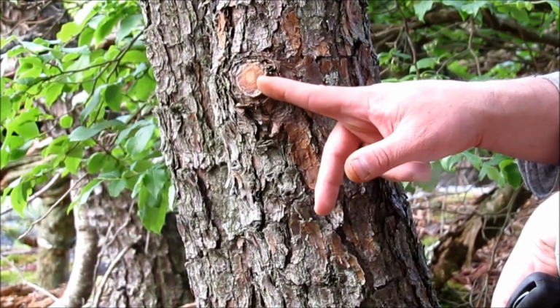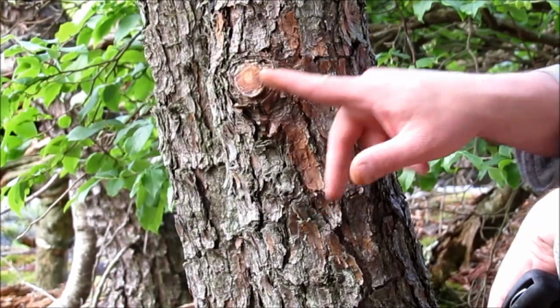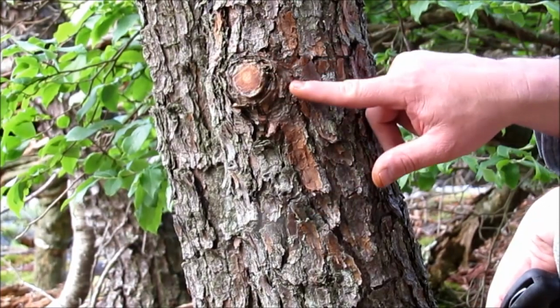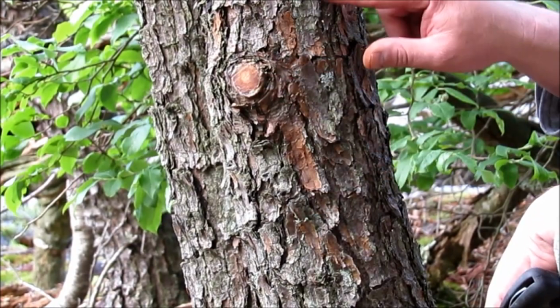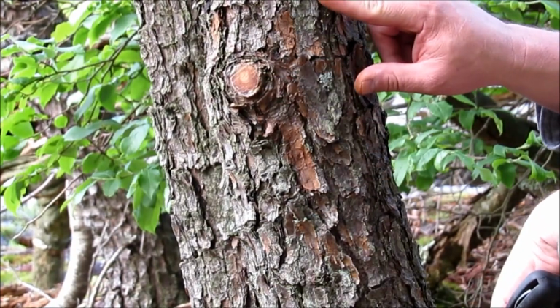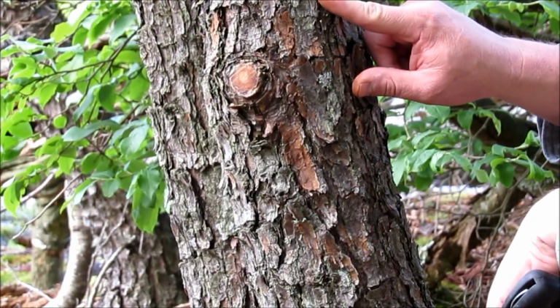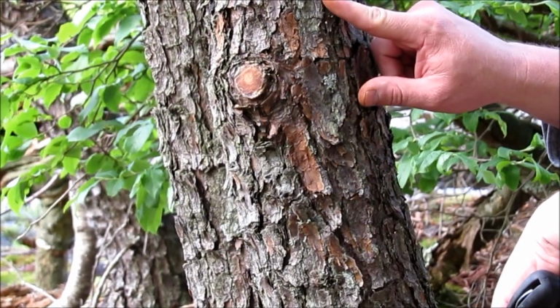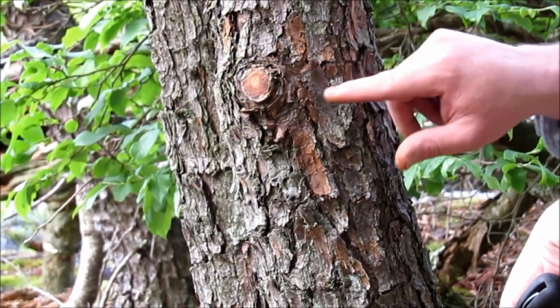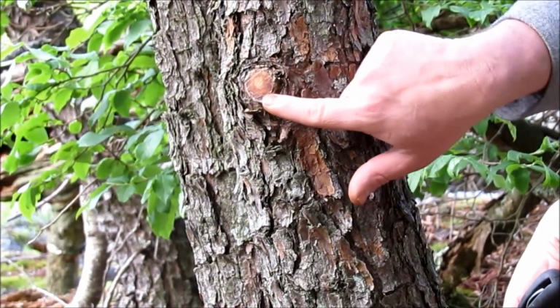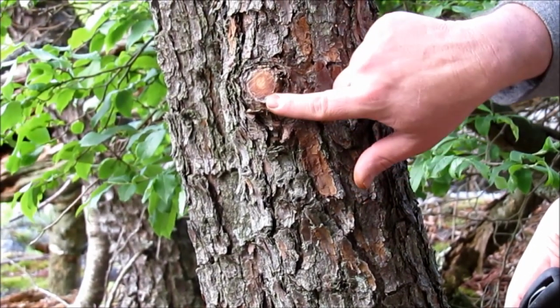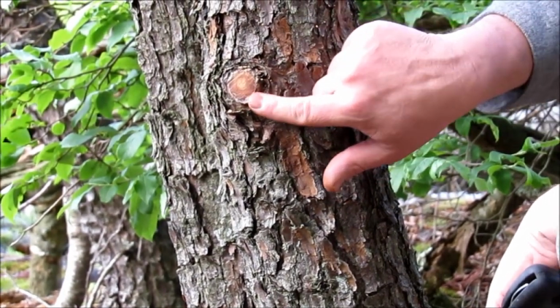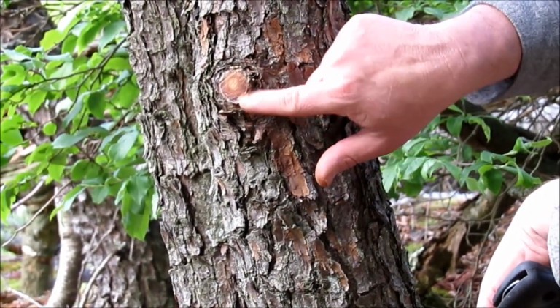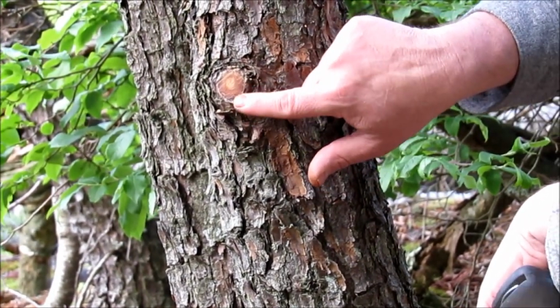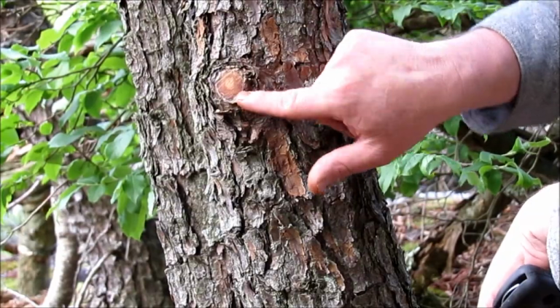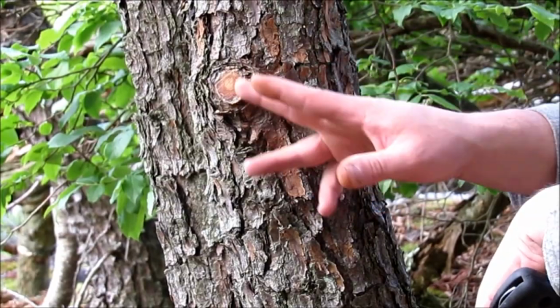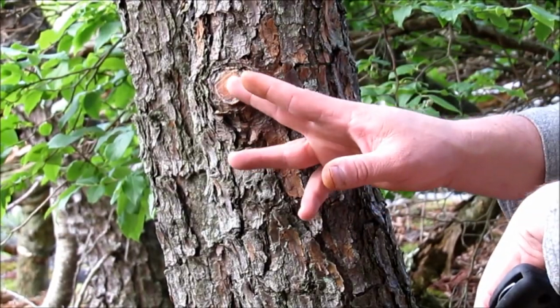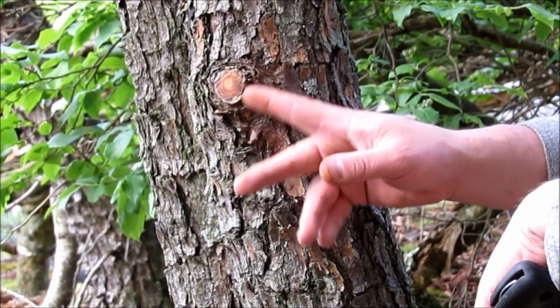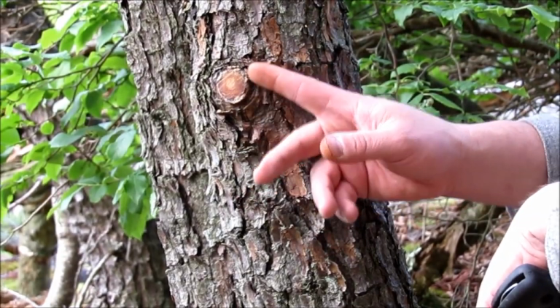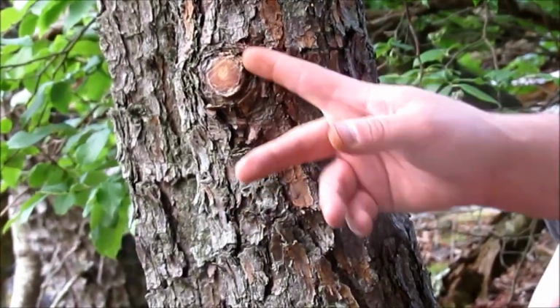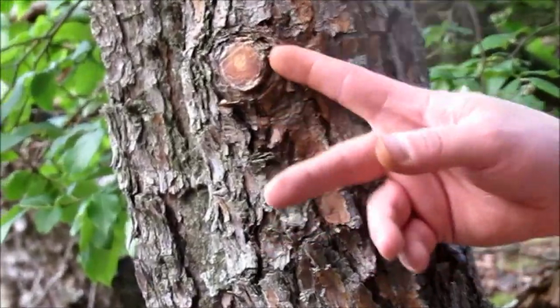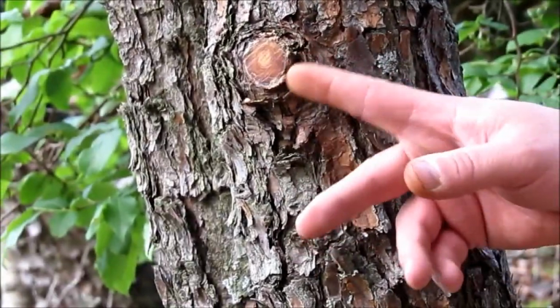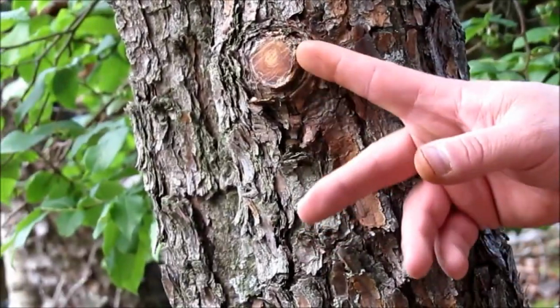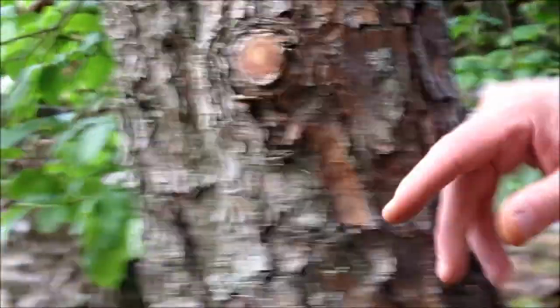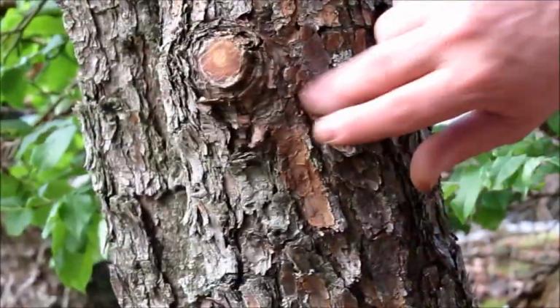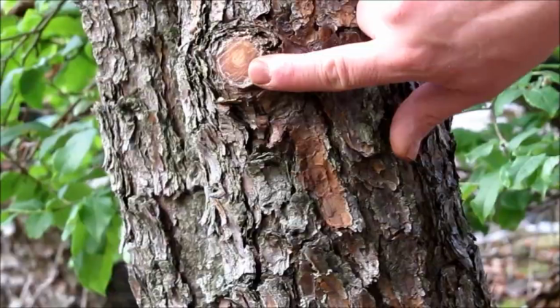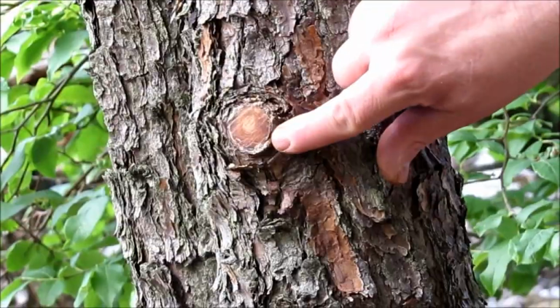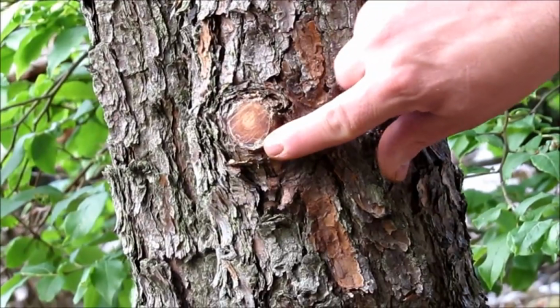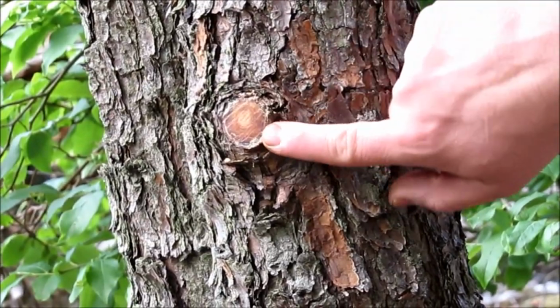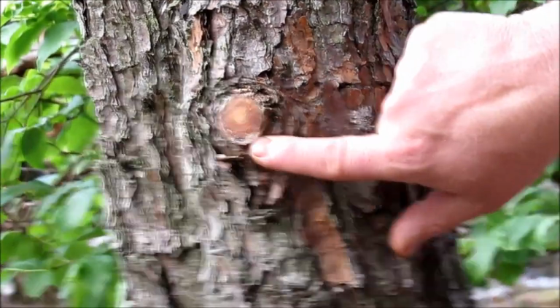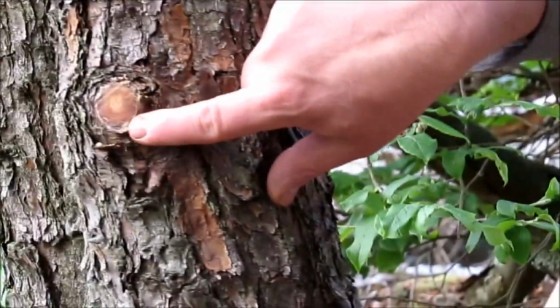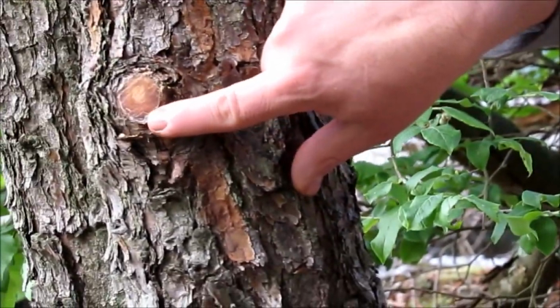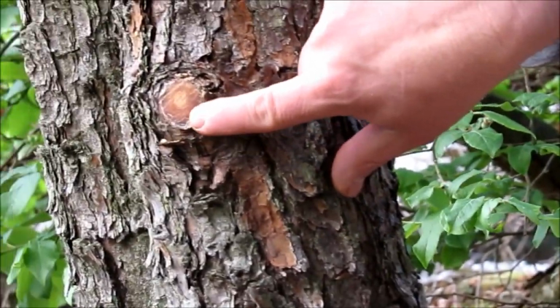This is actually just a lower branch on a pine tree and a lot of times these will be rotten or dead. If you cut it pretty close to the trunk of the tree you'll see there's a pretty high concentration of pine resin in this.